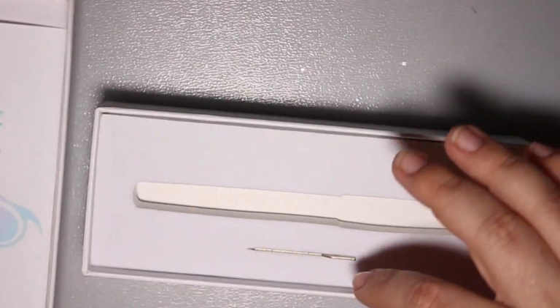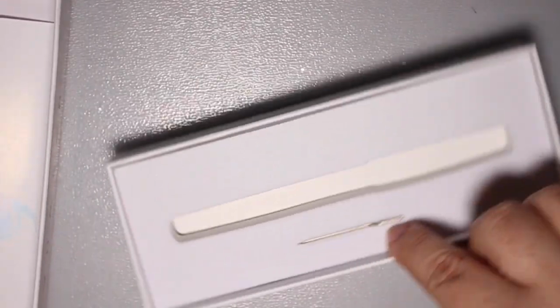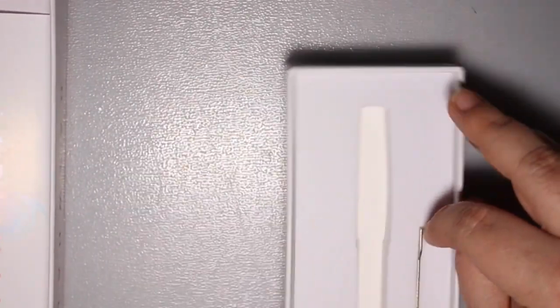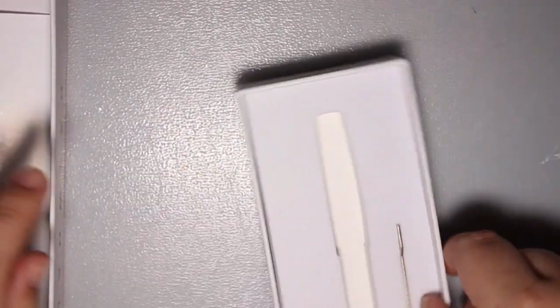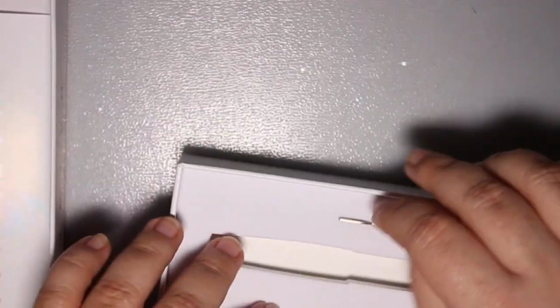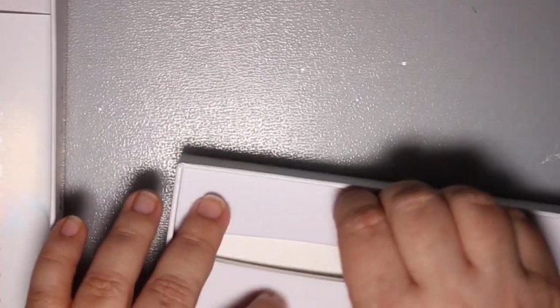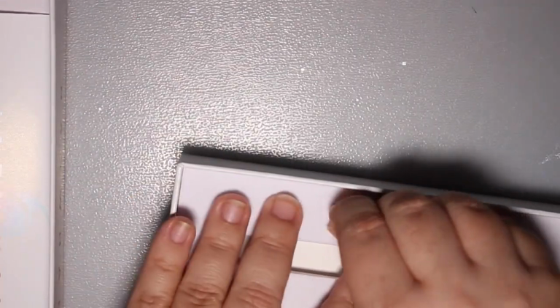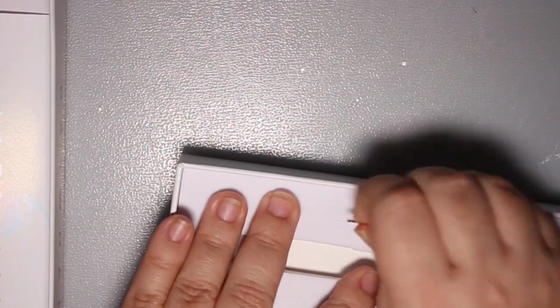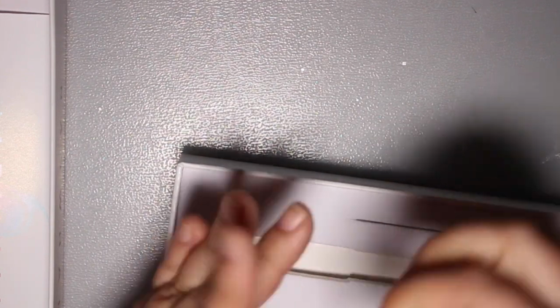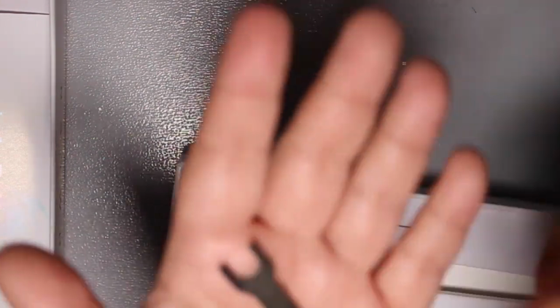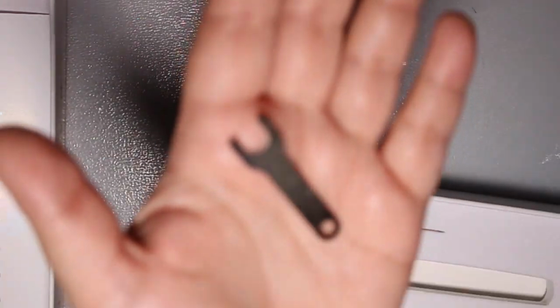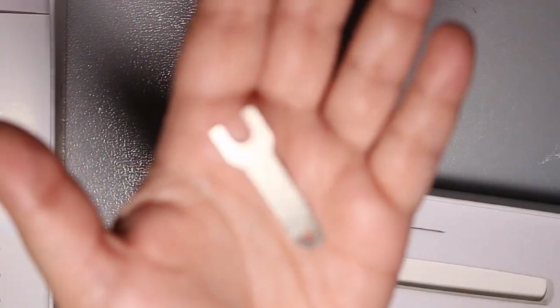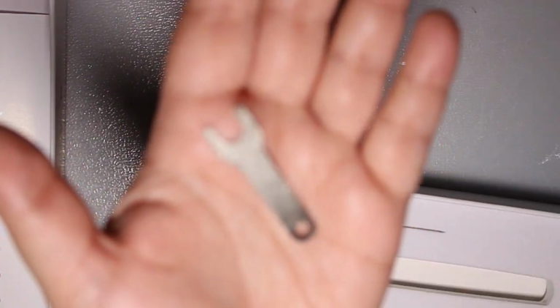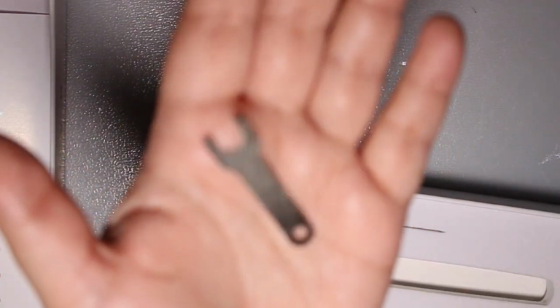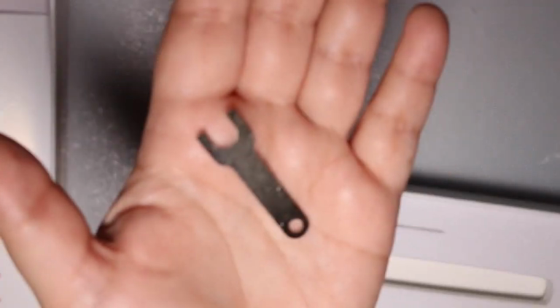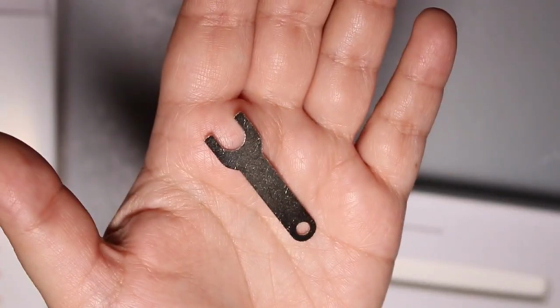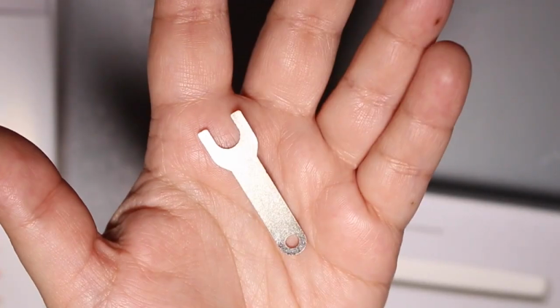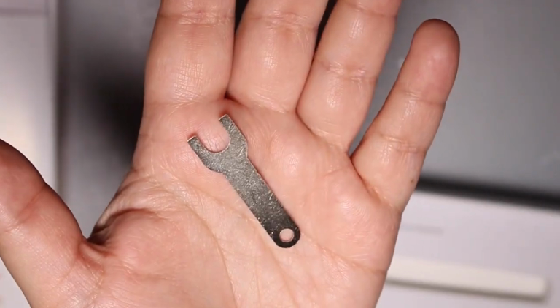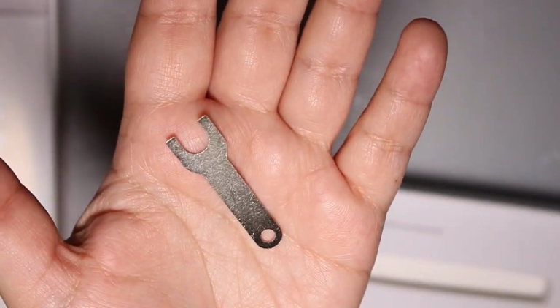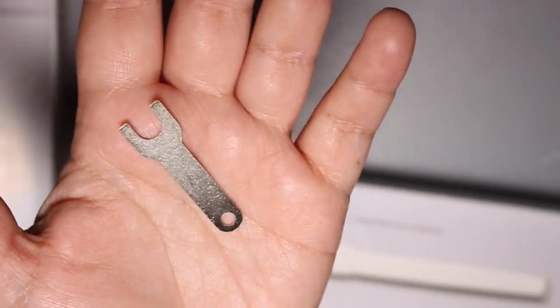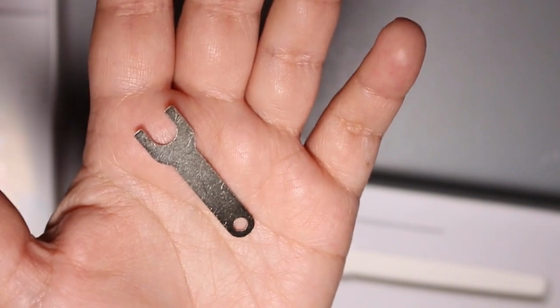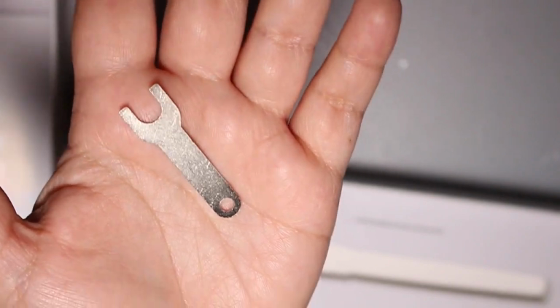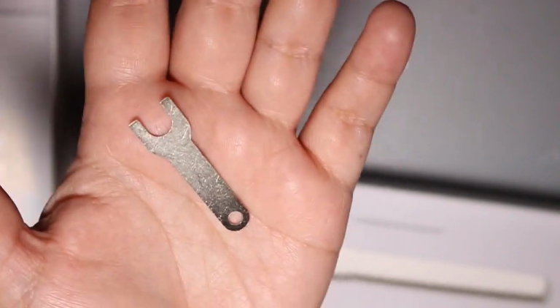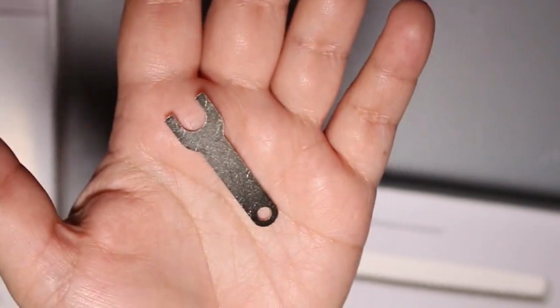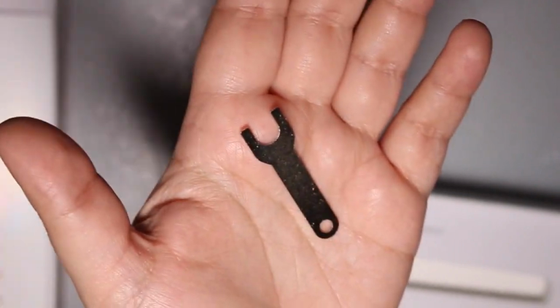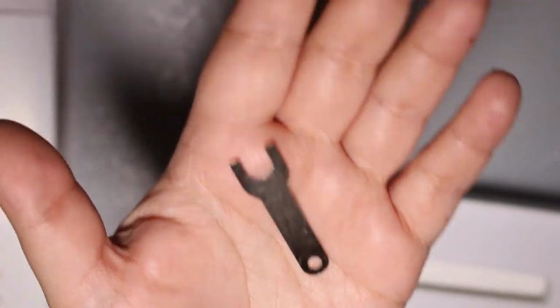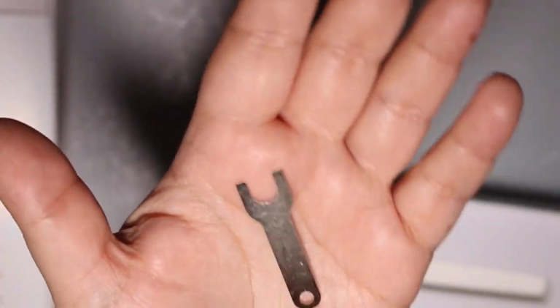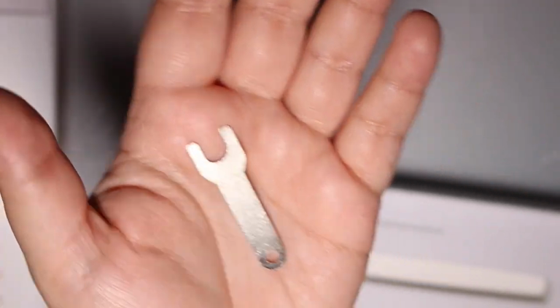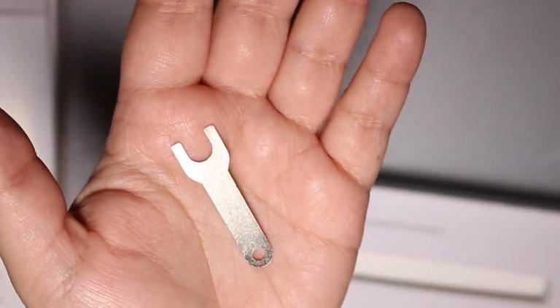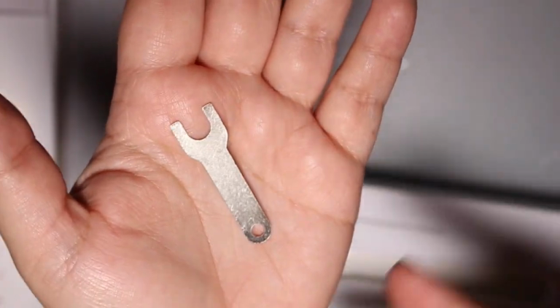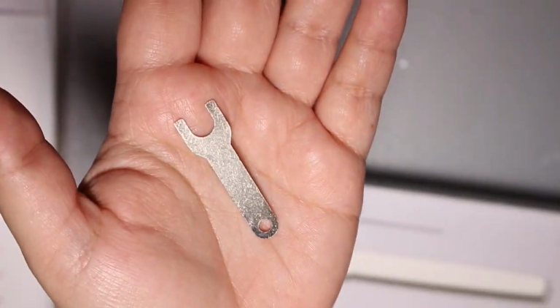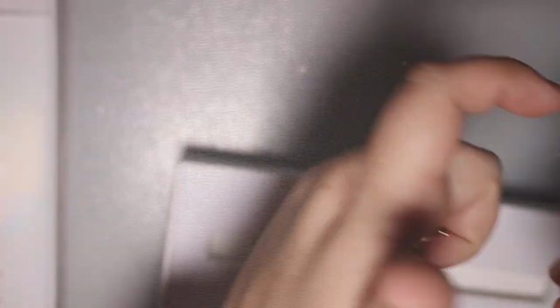The cool thing is that these actually come with a little wrench, much like Twisbi does, because these are piston fillers and maybe you need to get in there and really scrub that sucker out.